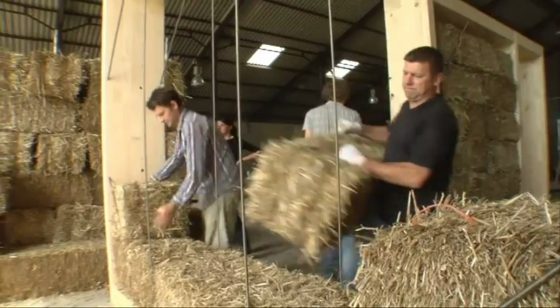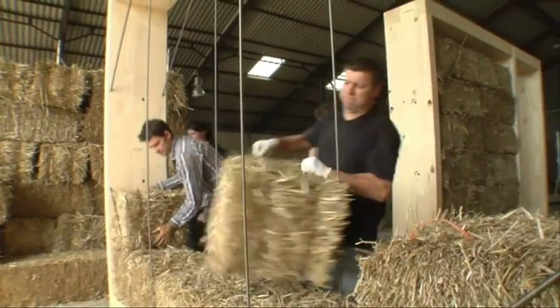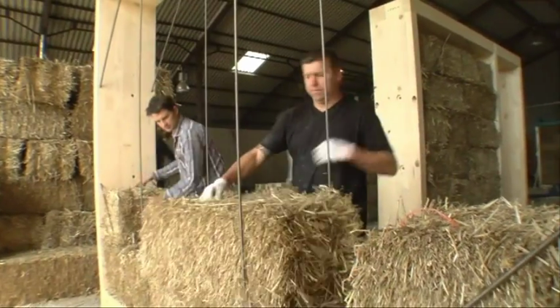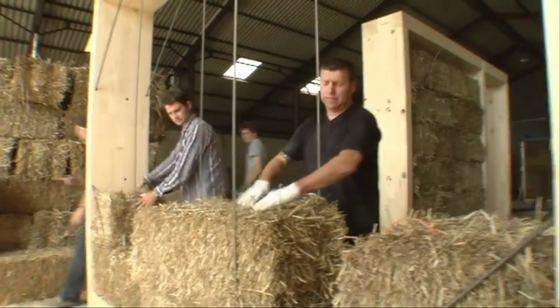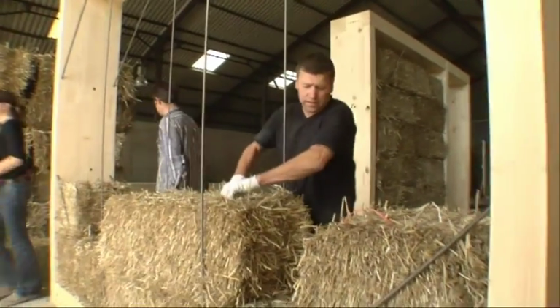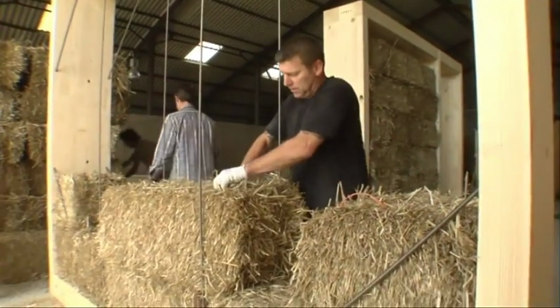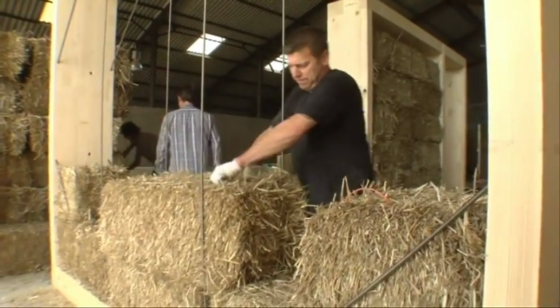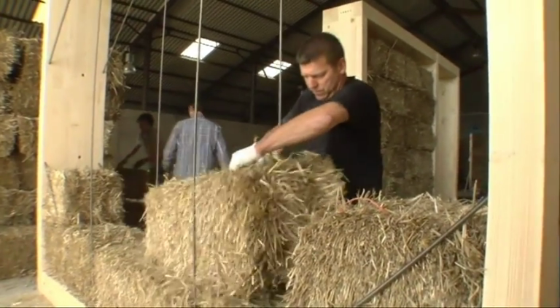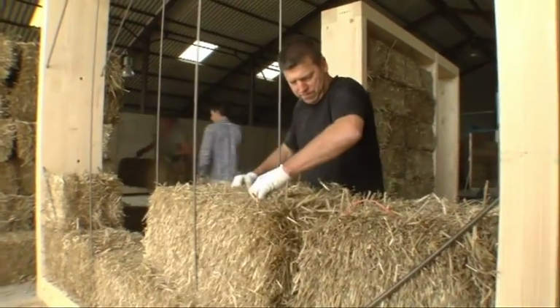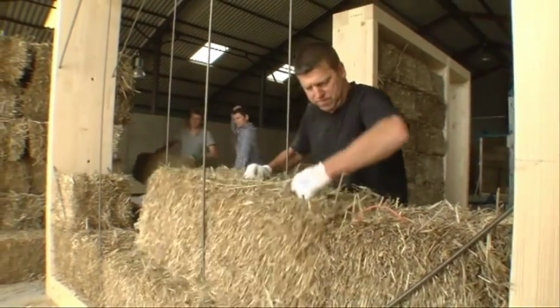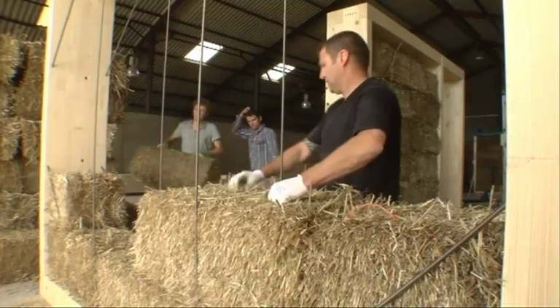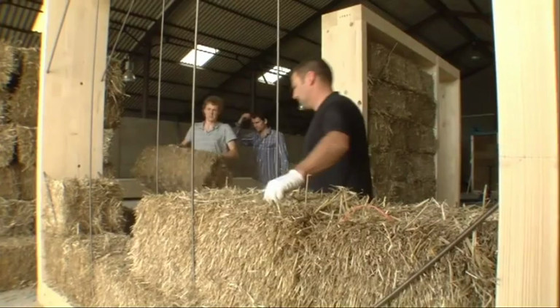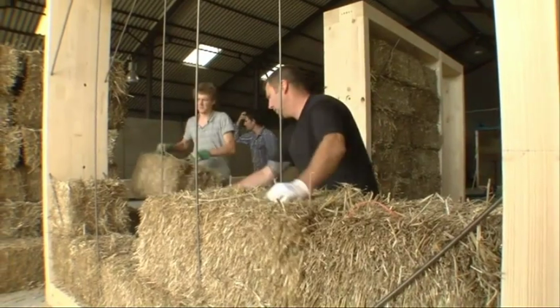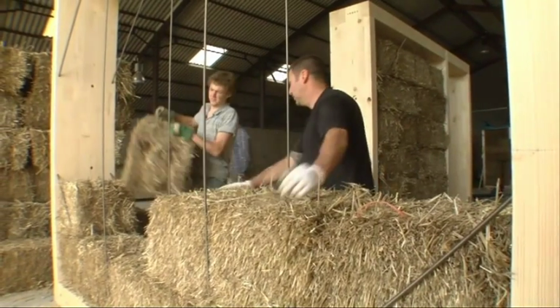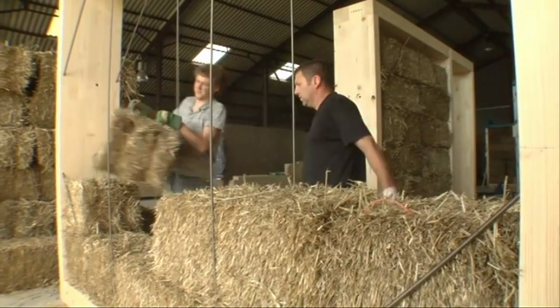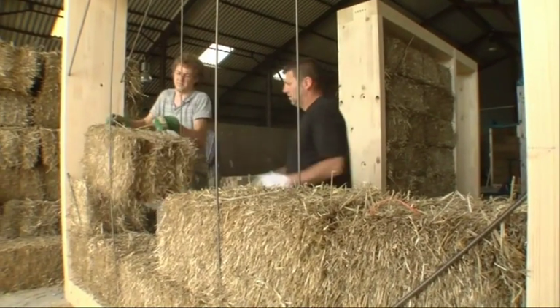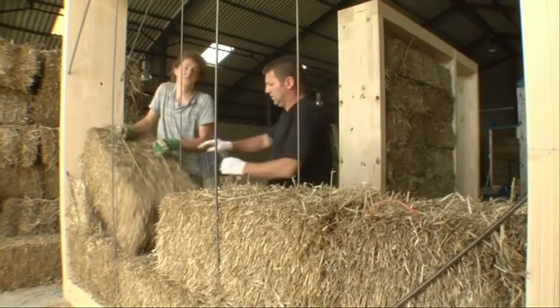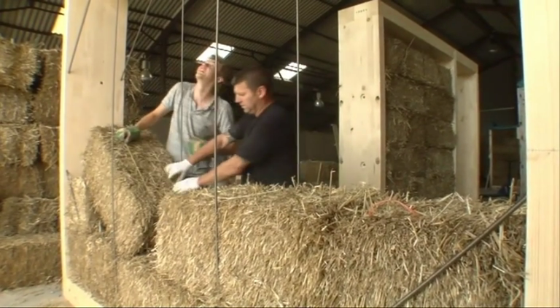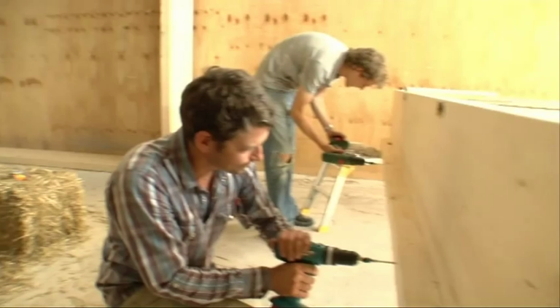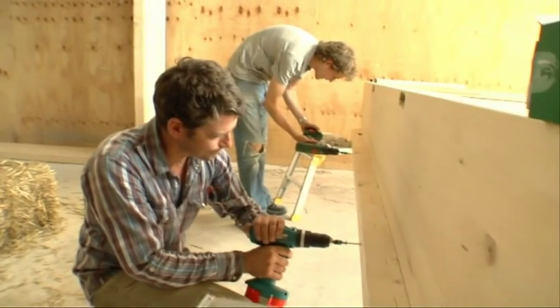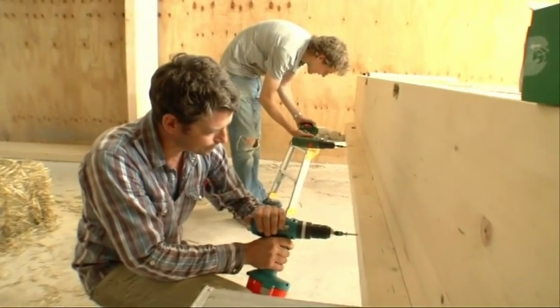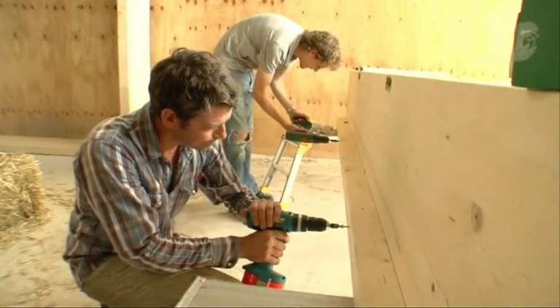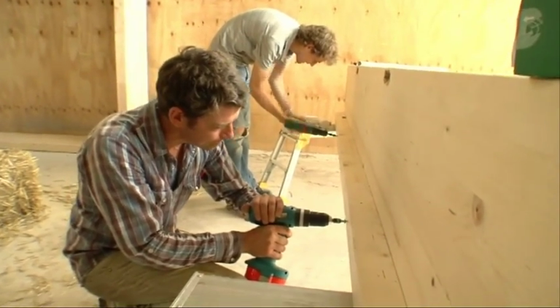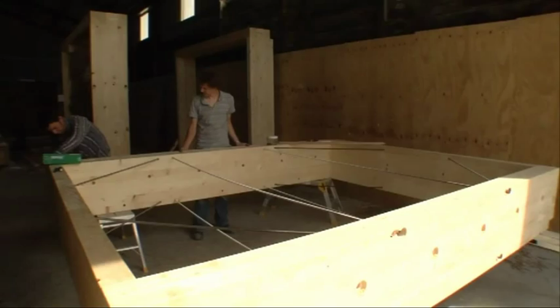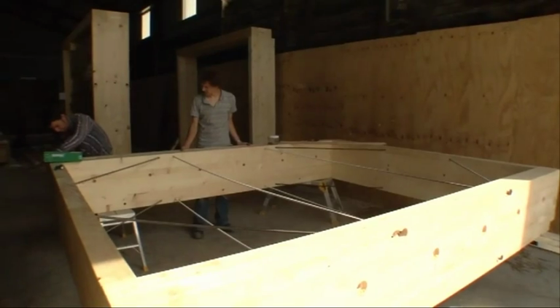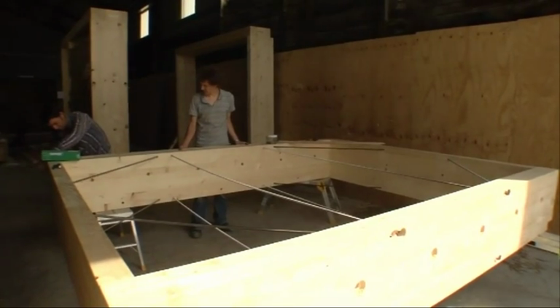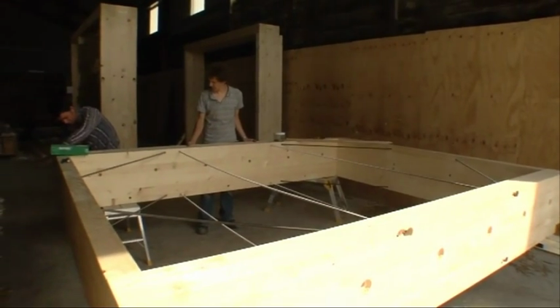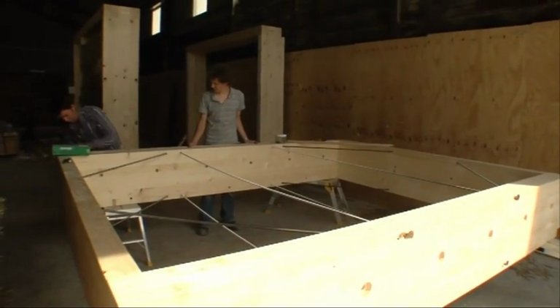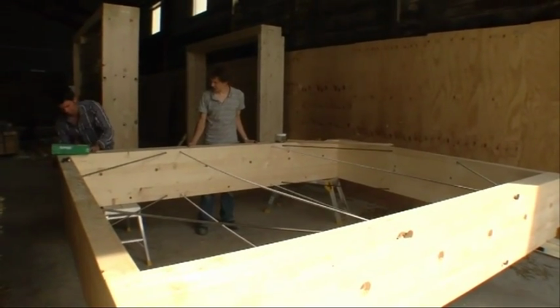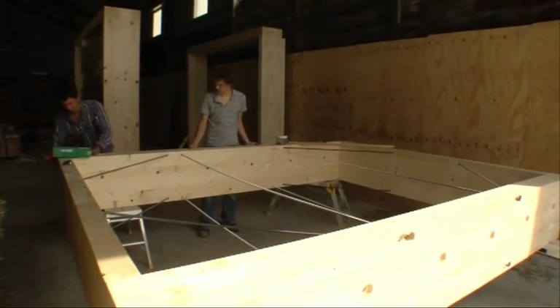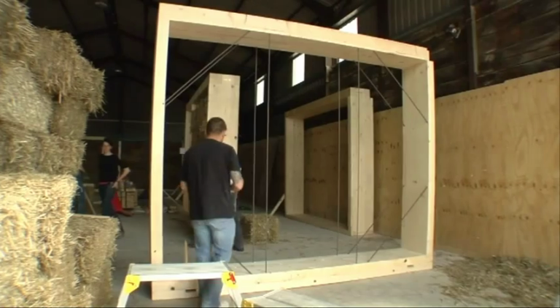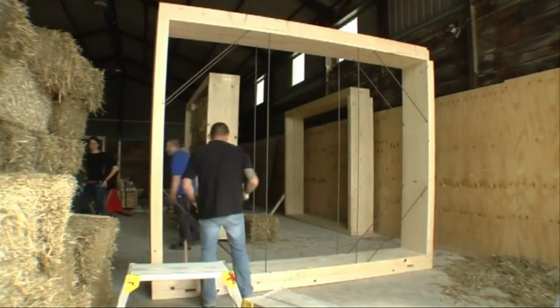Forget bricks and mortar — the building material of the future is straw. That's according to researchers at the University of Bath. They're building a whole house from the environmentally friendly material to see how it stays warm in the winter and cool in the summer.